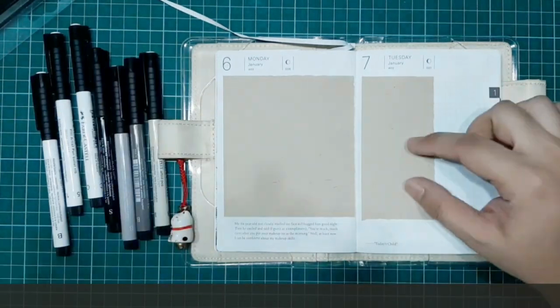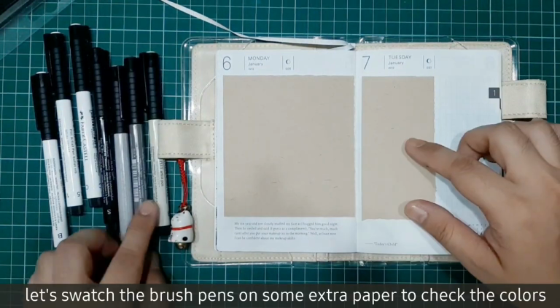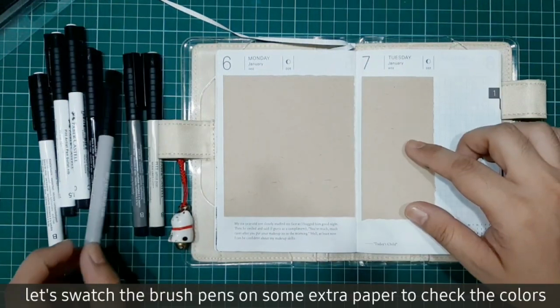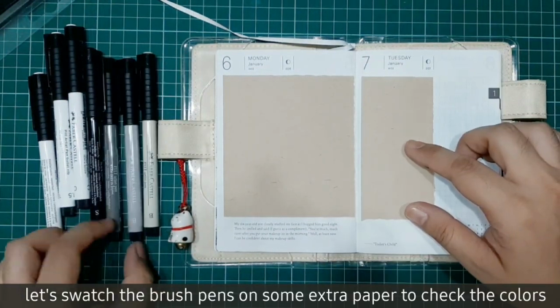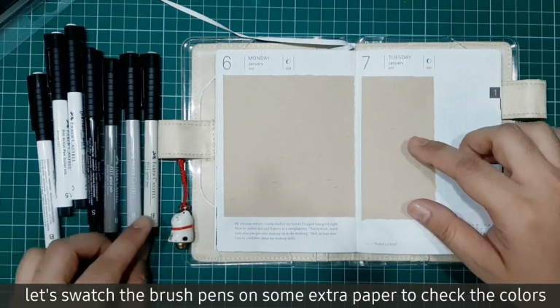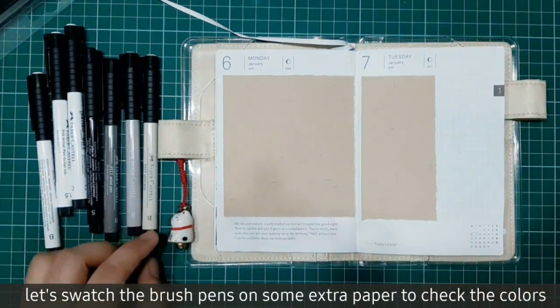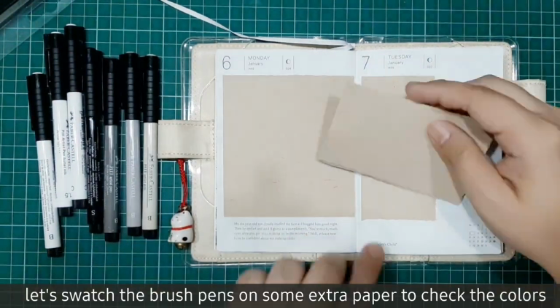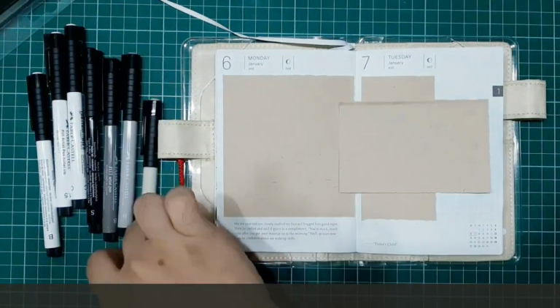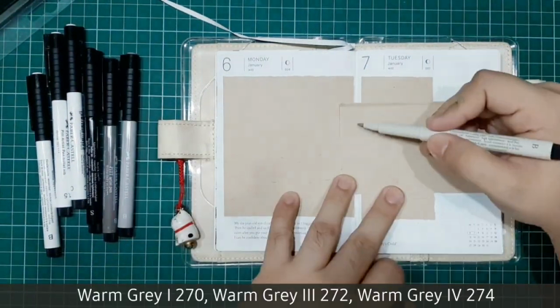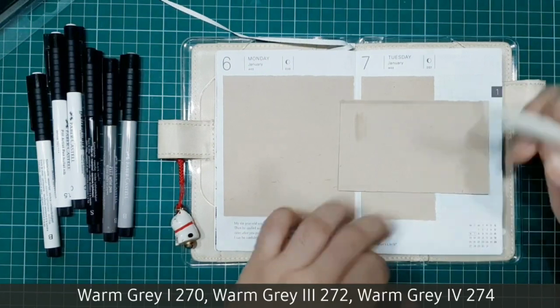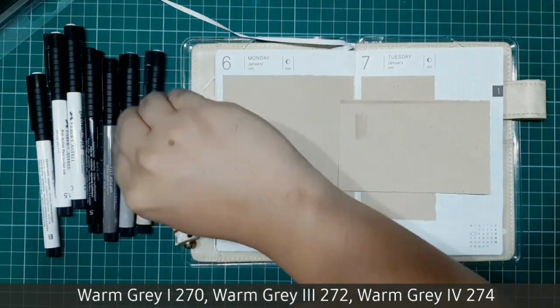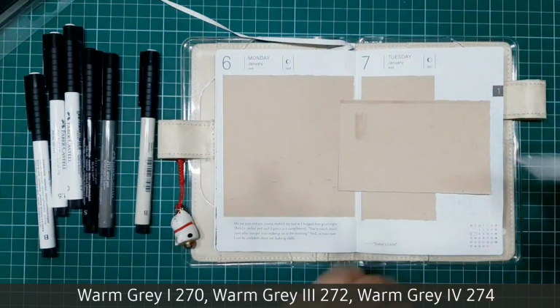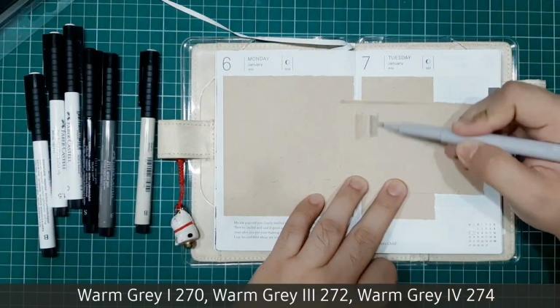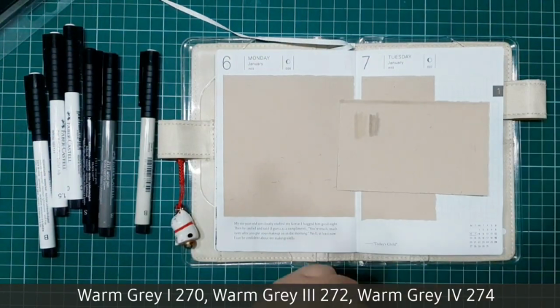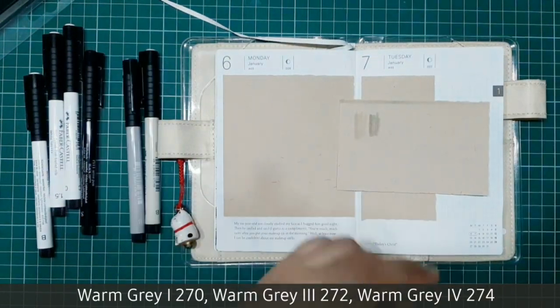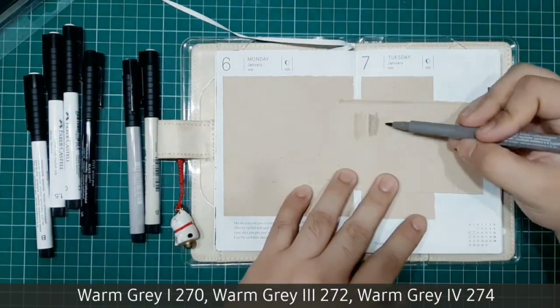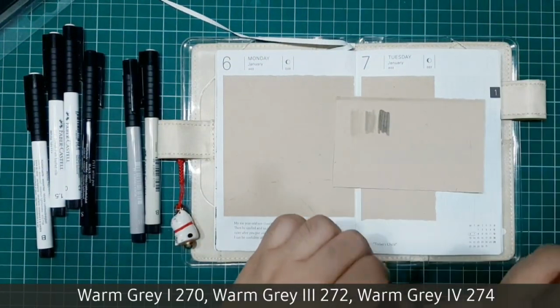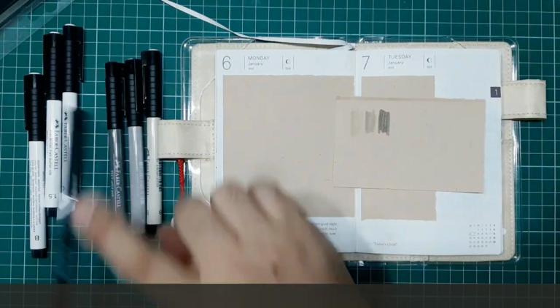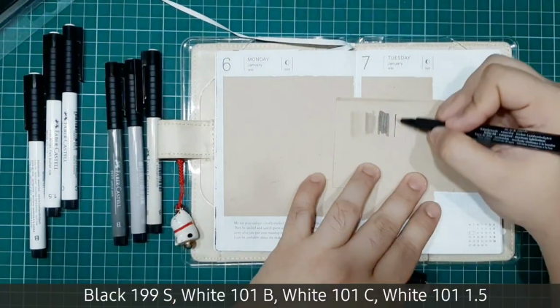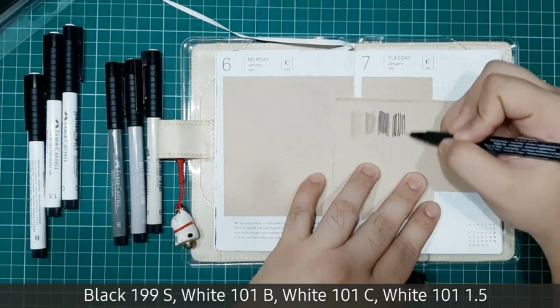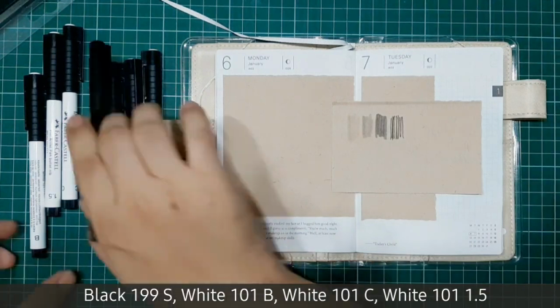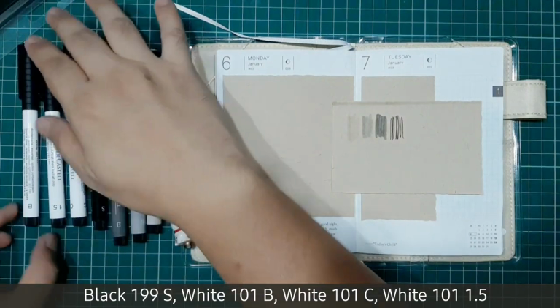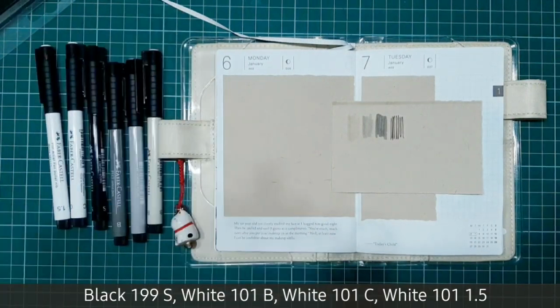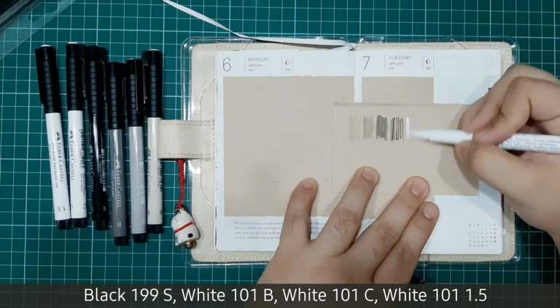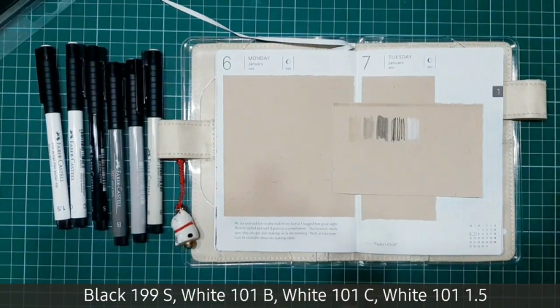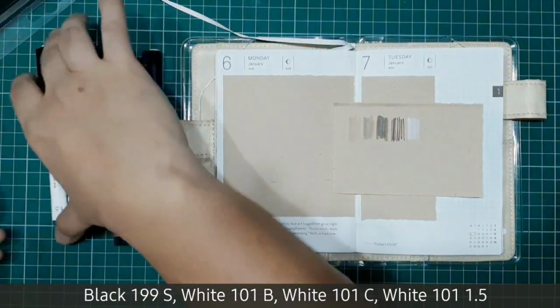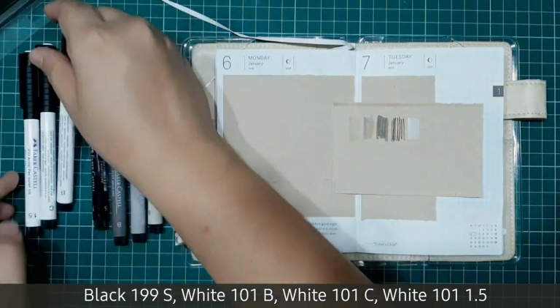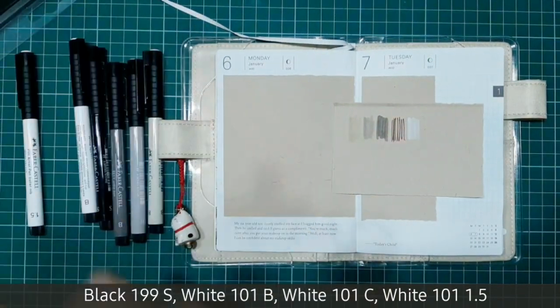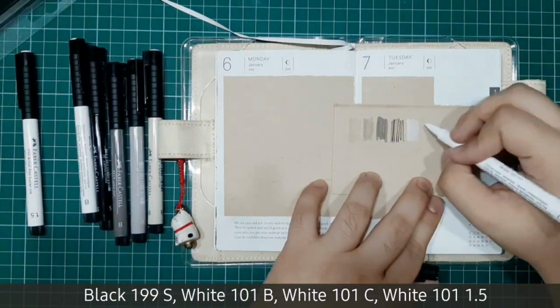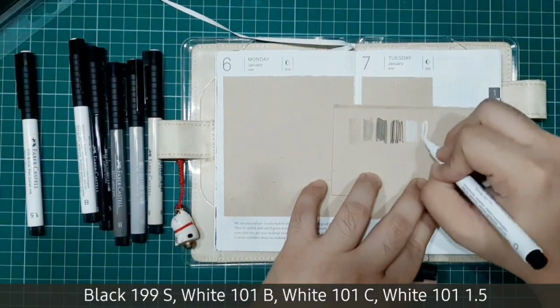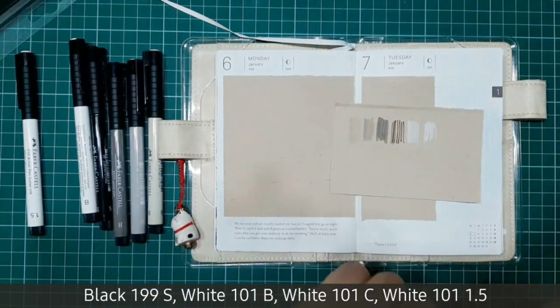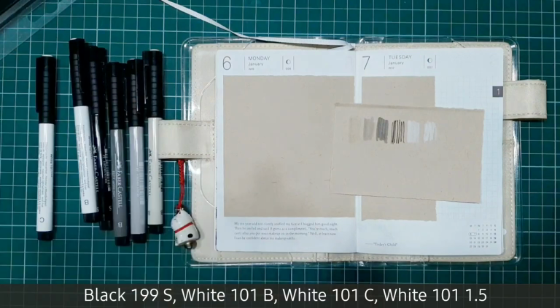Let's swatch the brush pens on some extra paper to check the colors. The numbers of the pens will be written down below. After checking the tones, now we're ready to sketch.